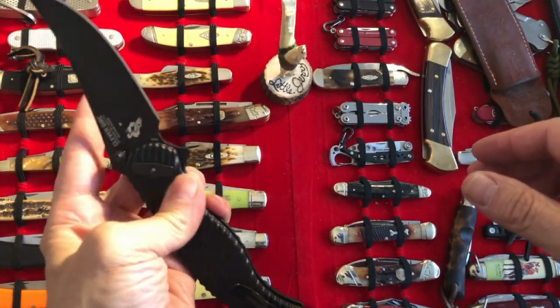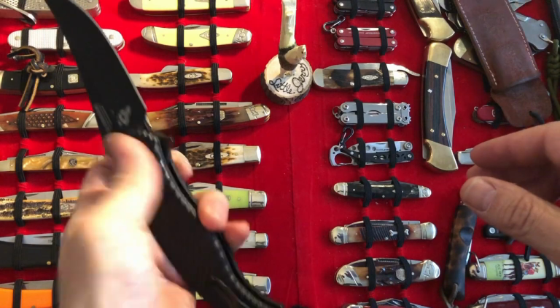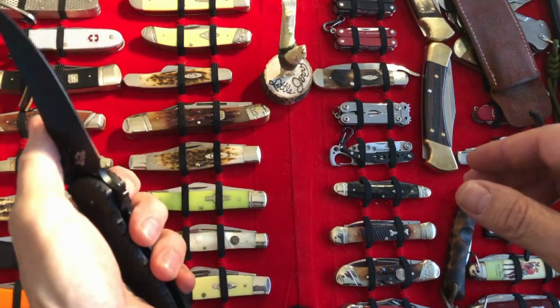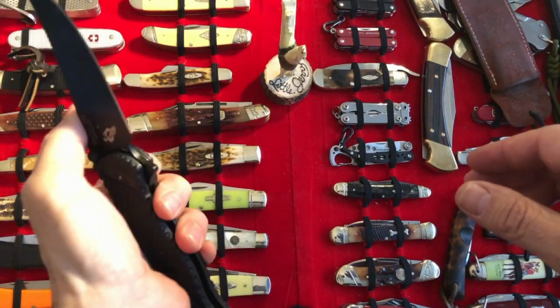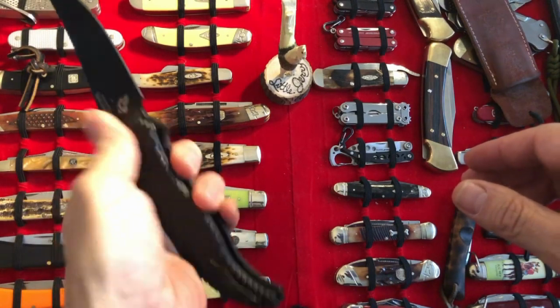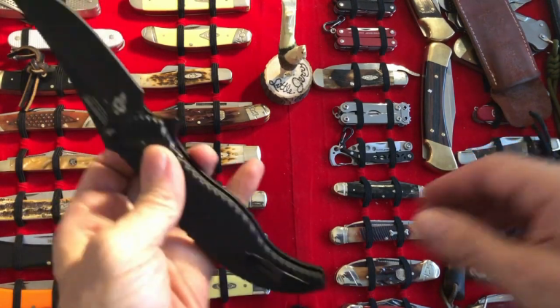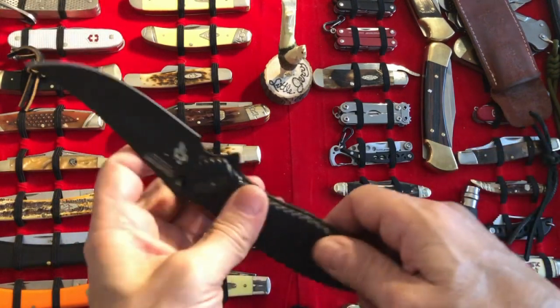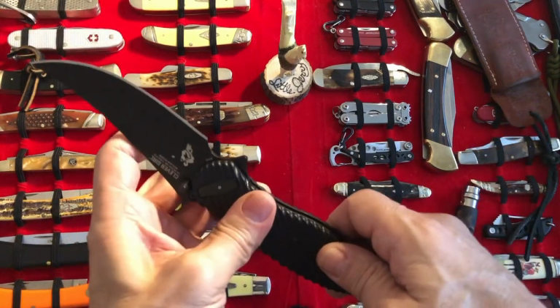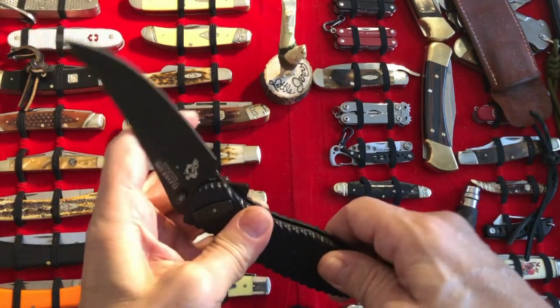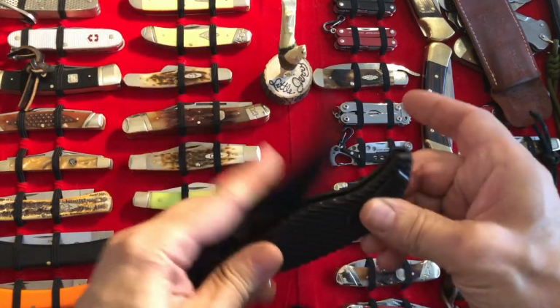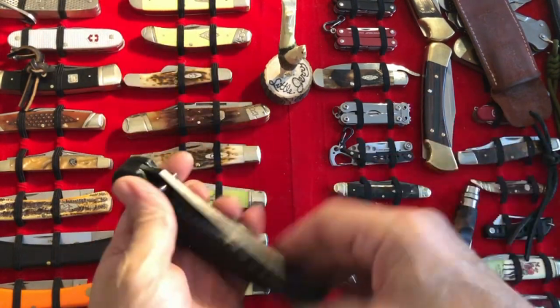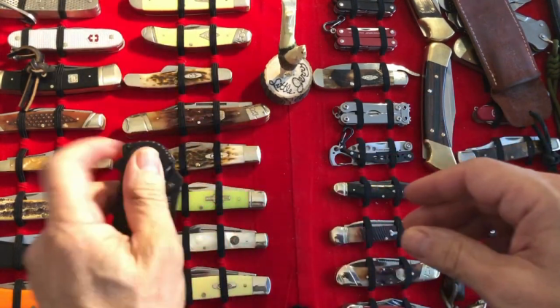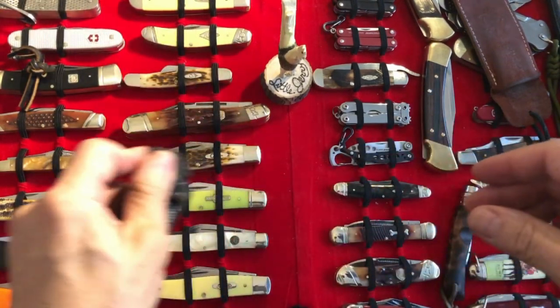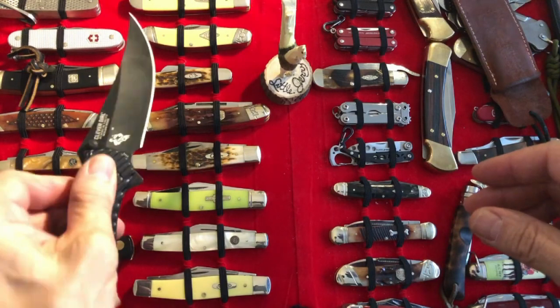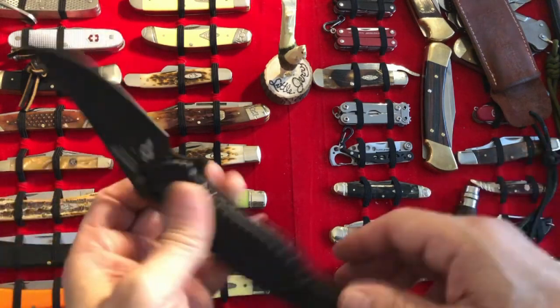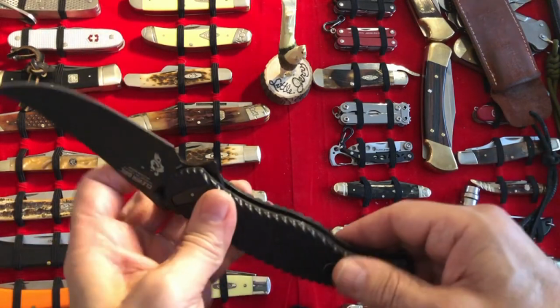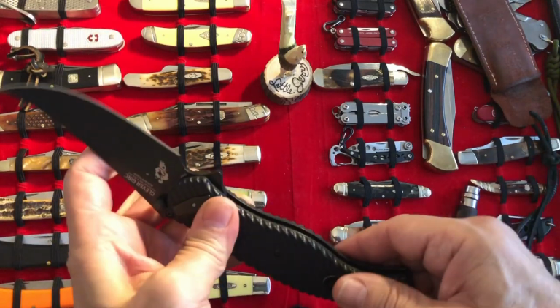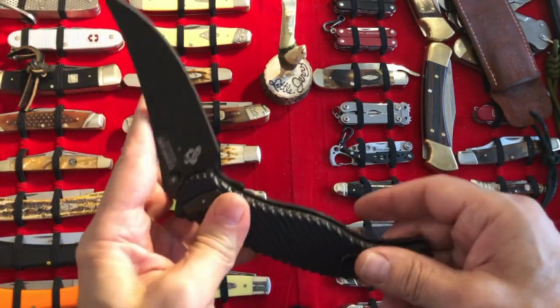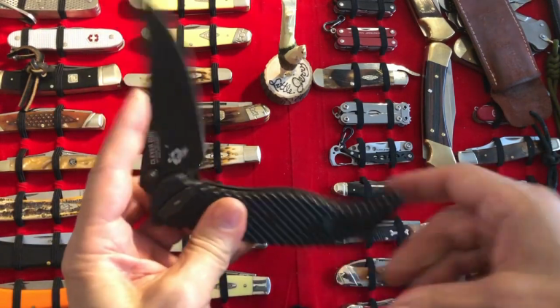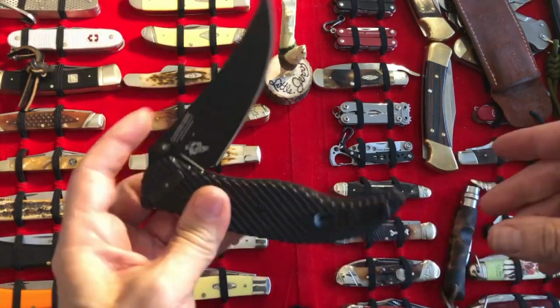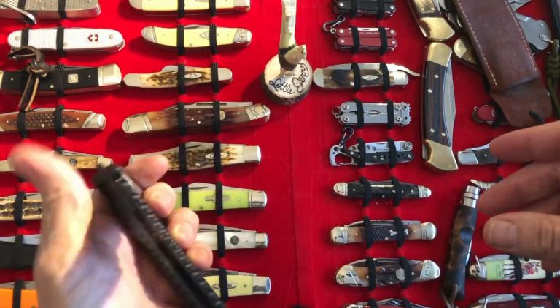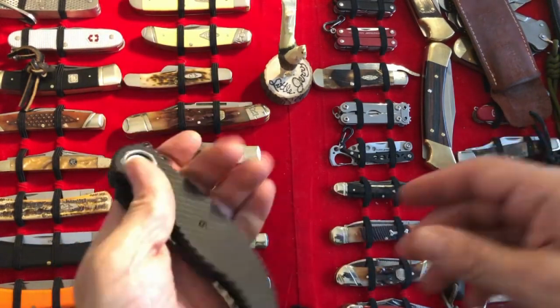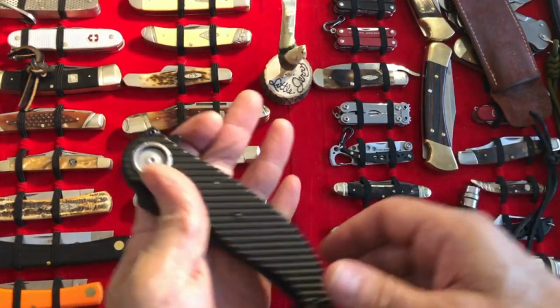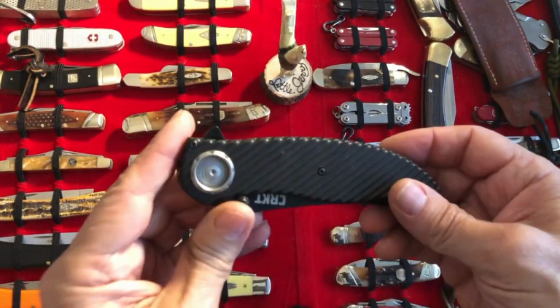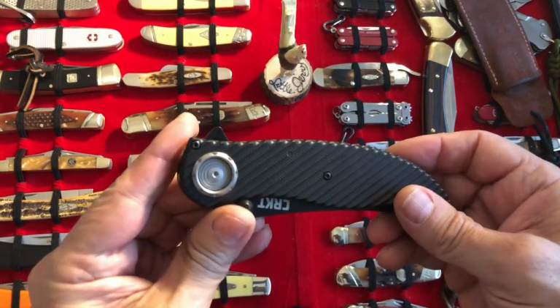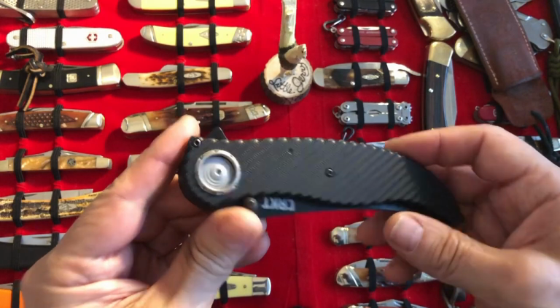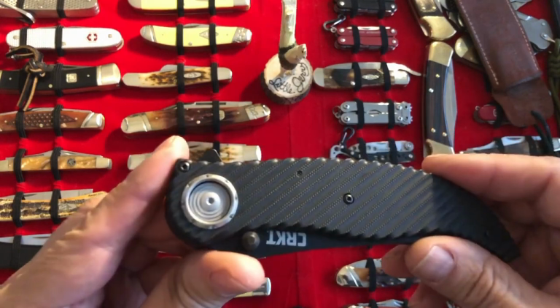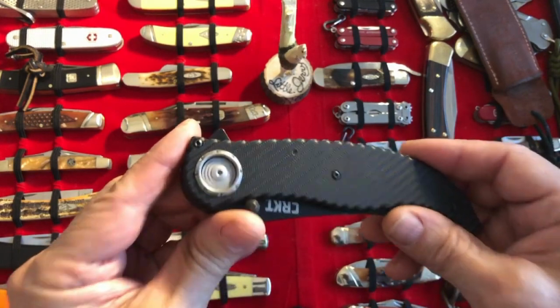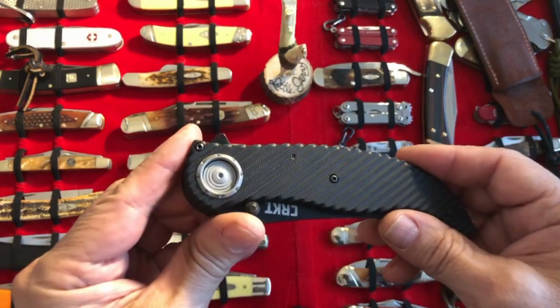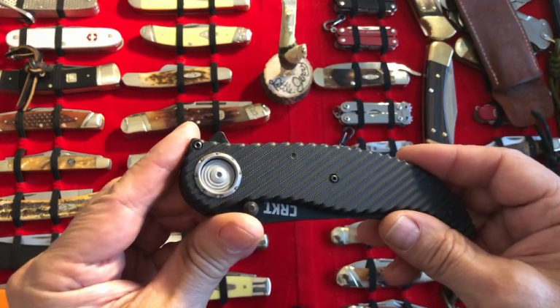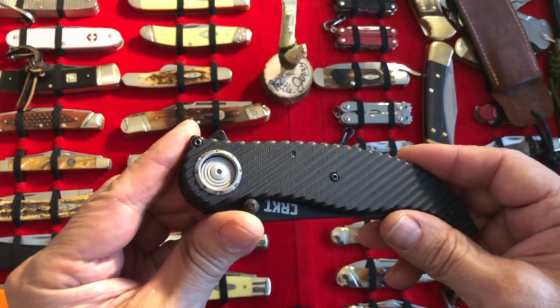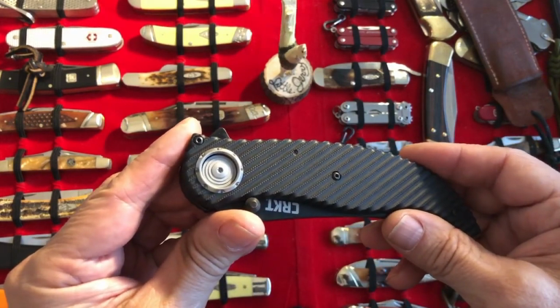If you're a lefty, I have not figured out how to properly use this yet. There's no lefty love going on, at least in my short time with it. I haven't figured it out yet, but anyway, that's one thing.